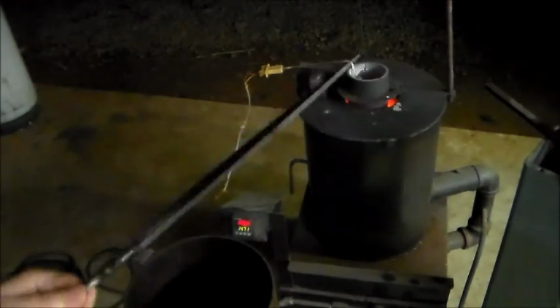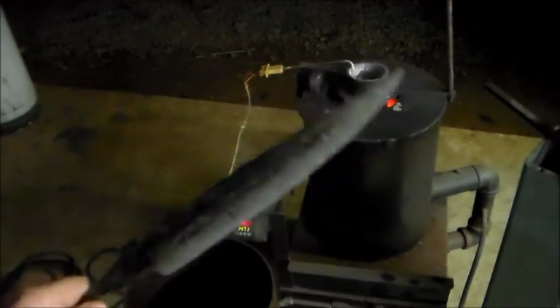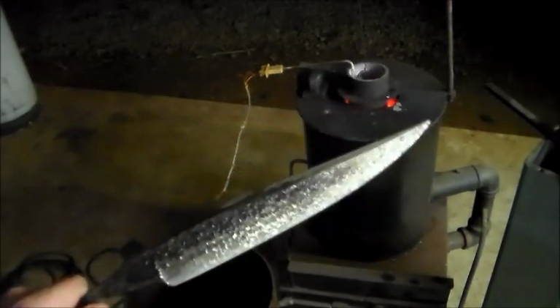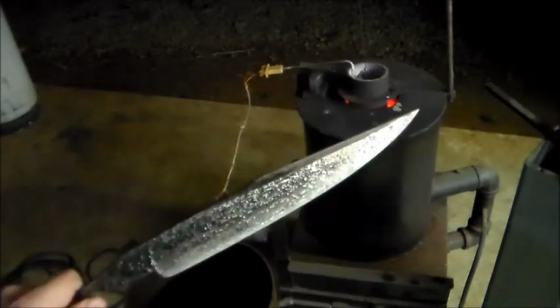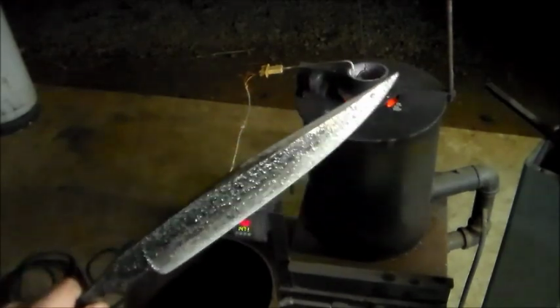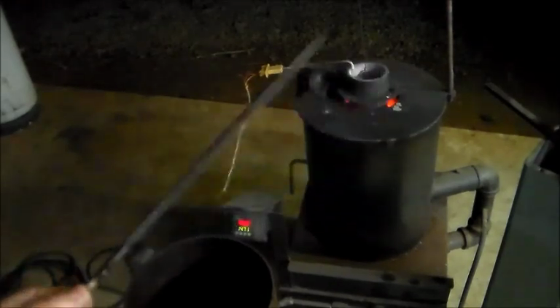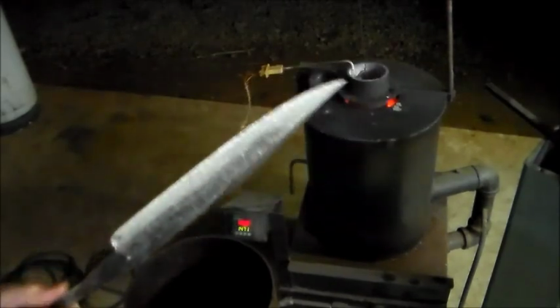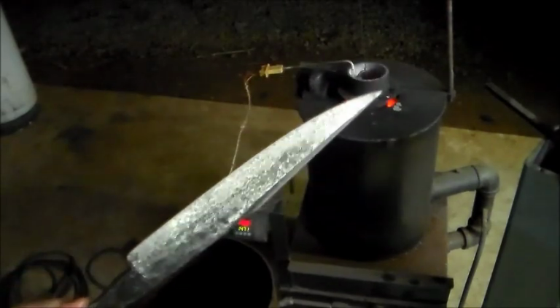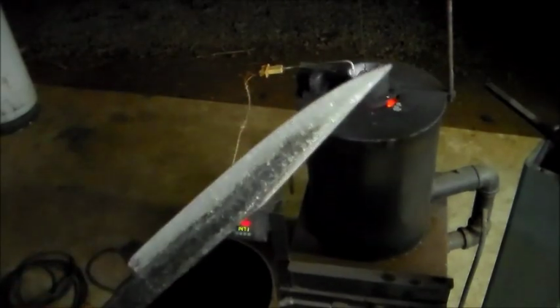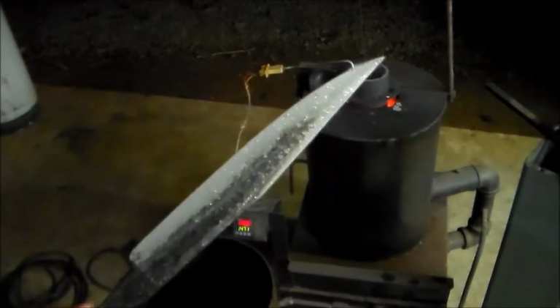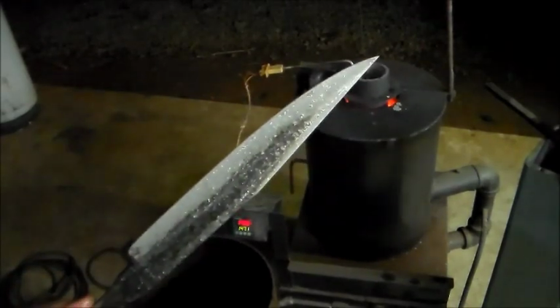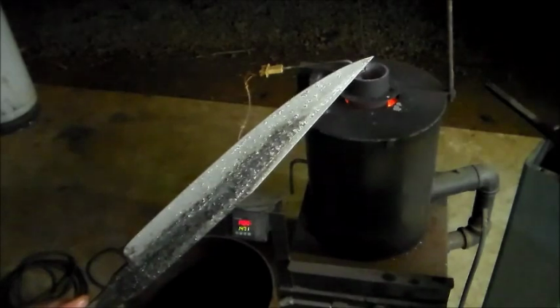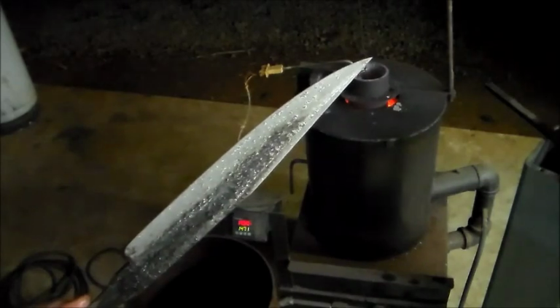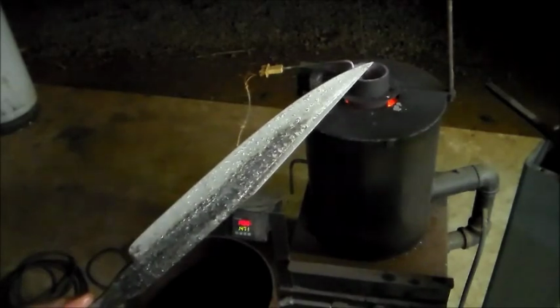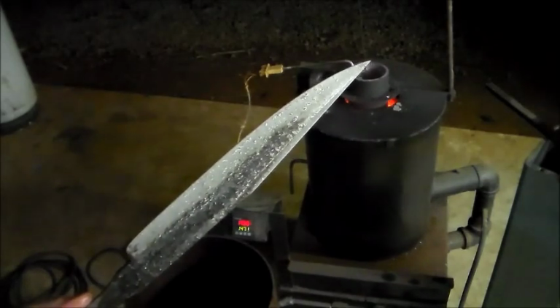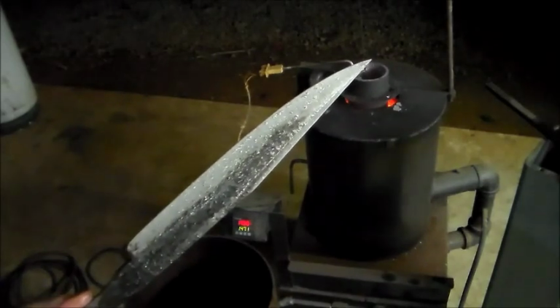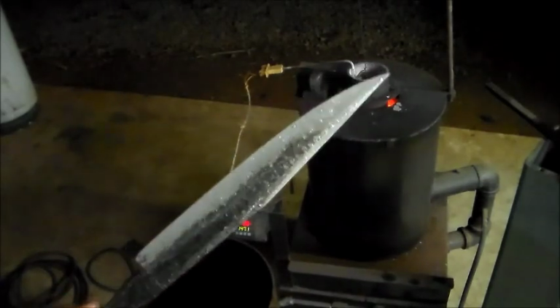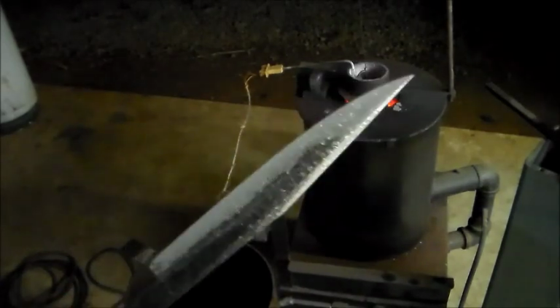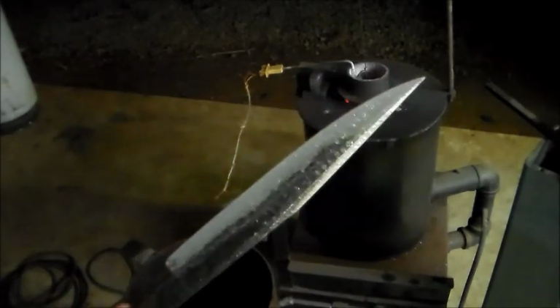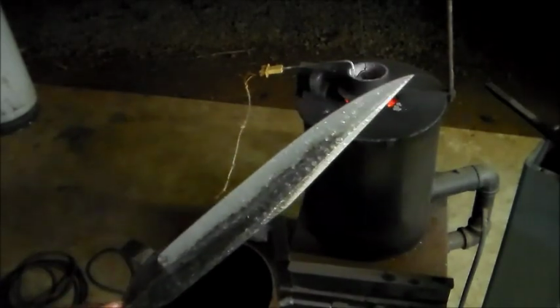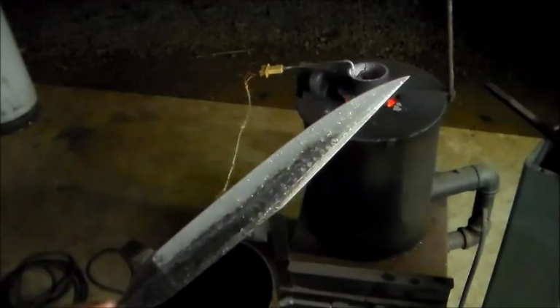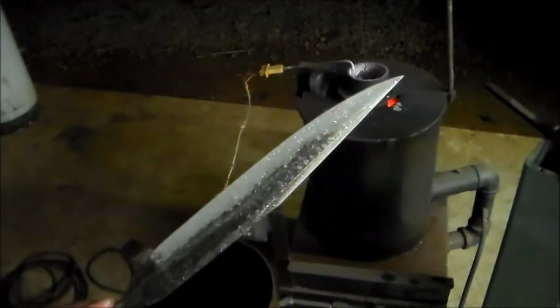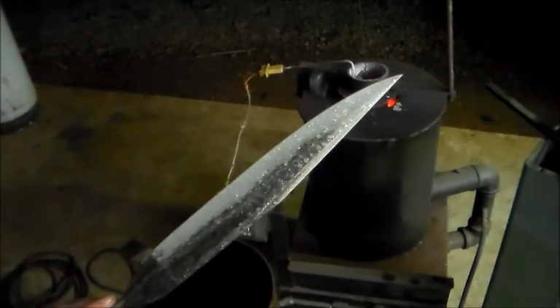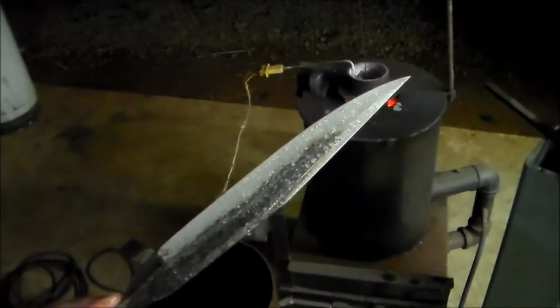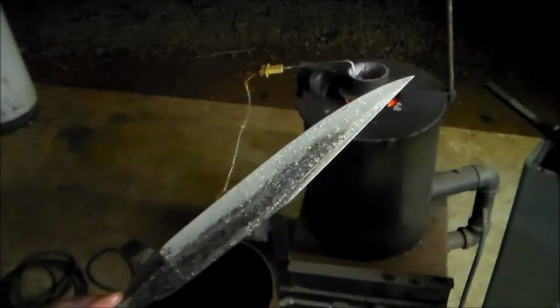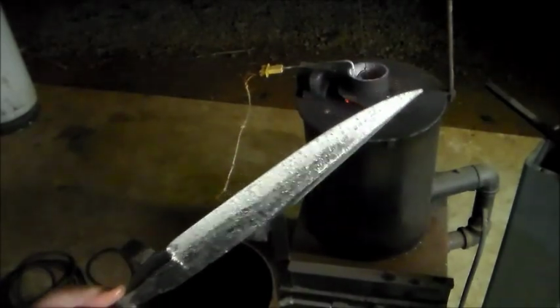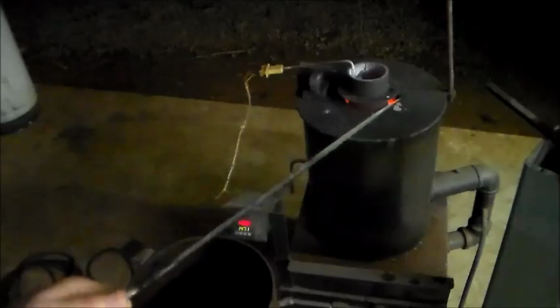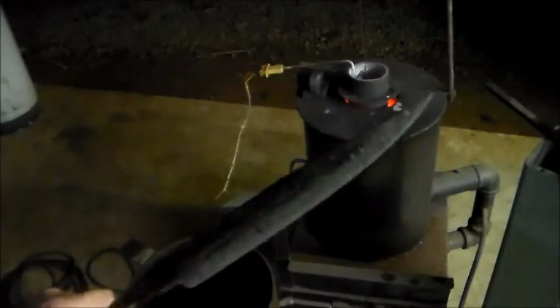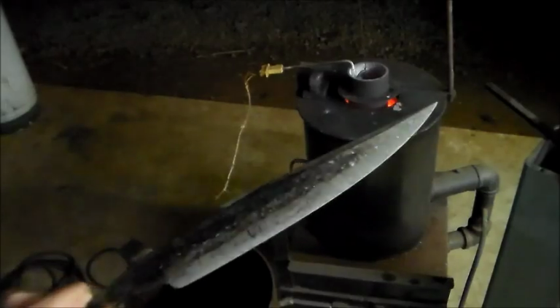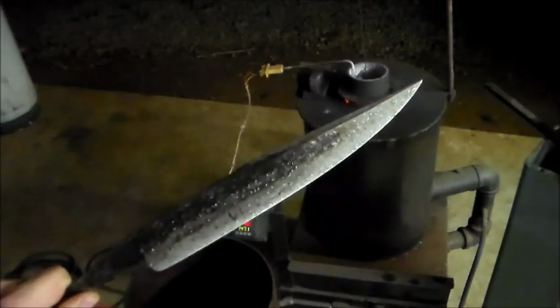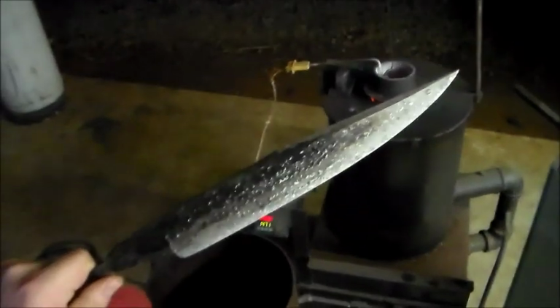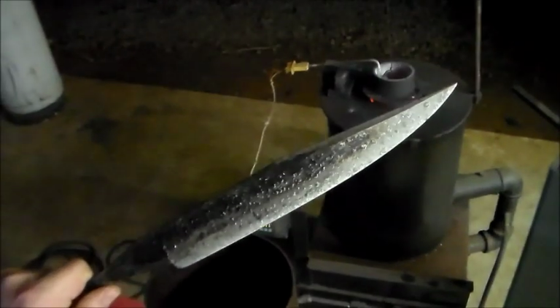So I need to get it wiped down and in a tempering oven. But I wanted to show that because I've gotten a lot of questions from people about this, so I thought that might be kind of interesting to show. Thanks.